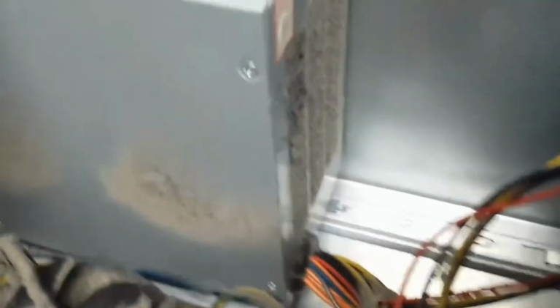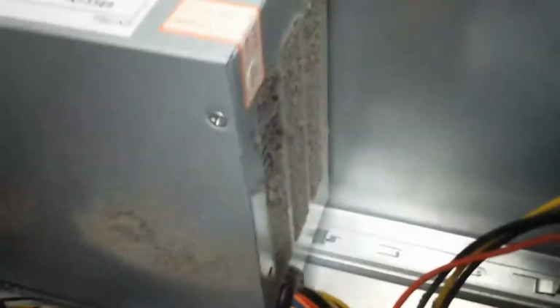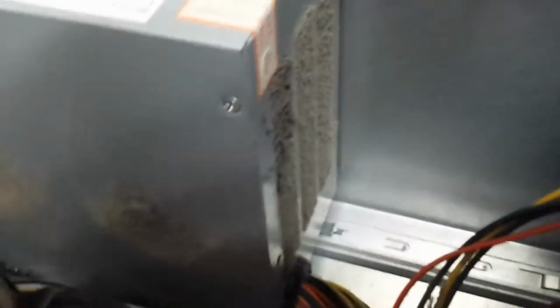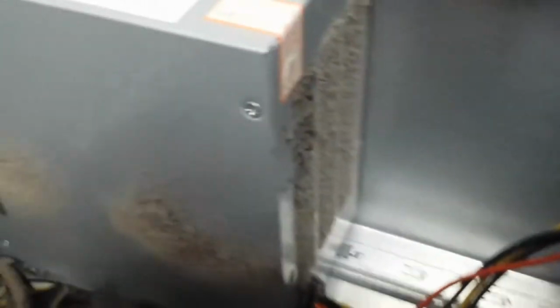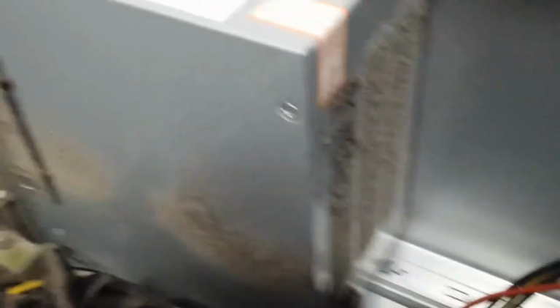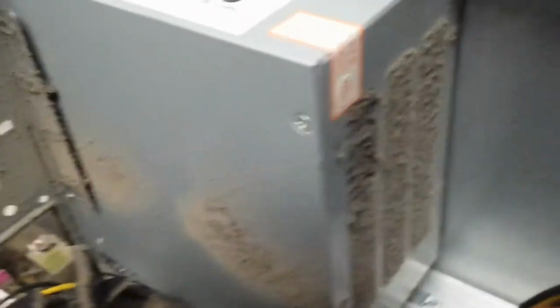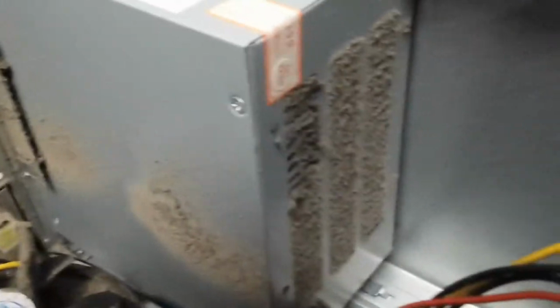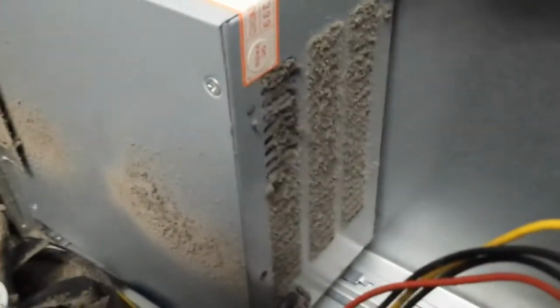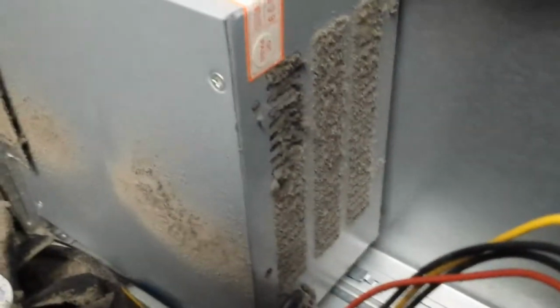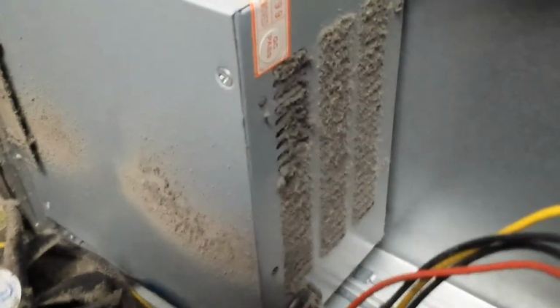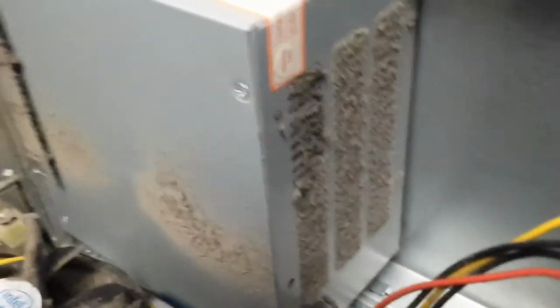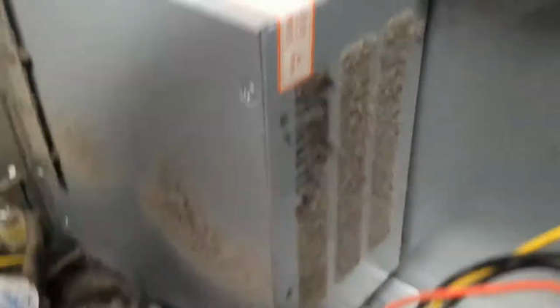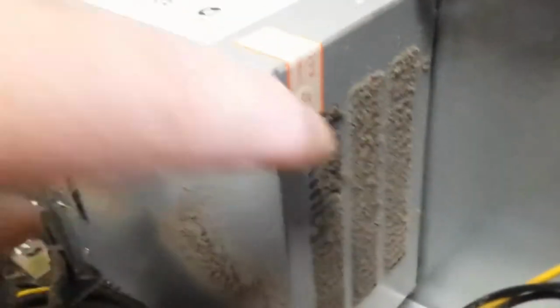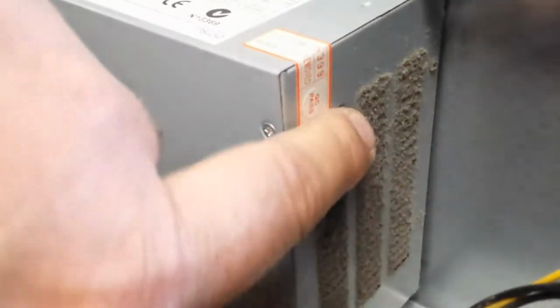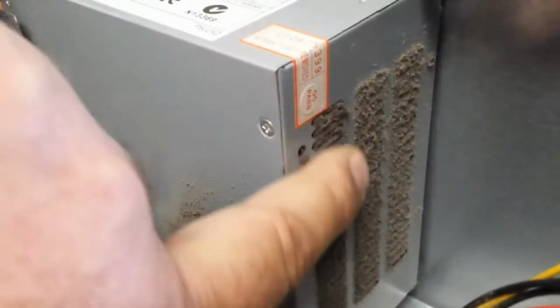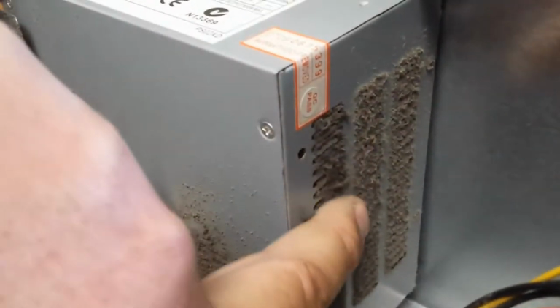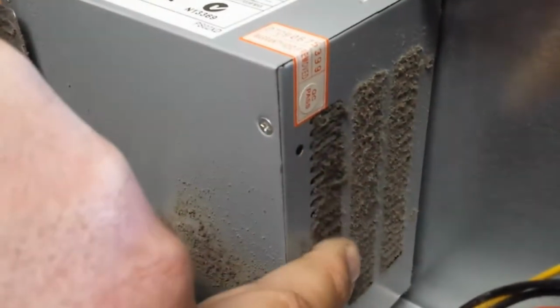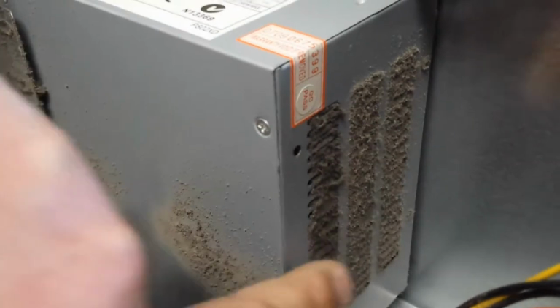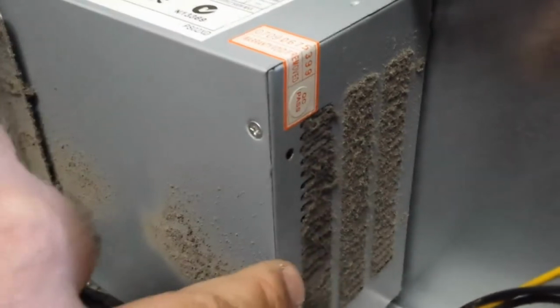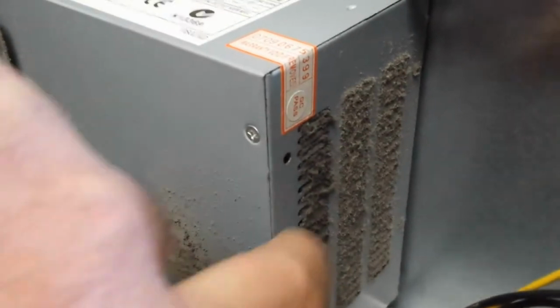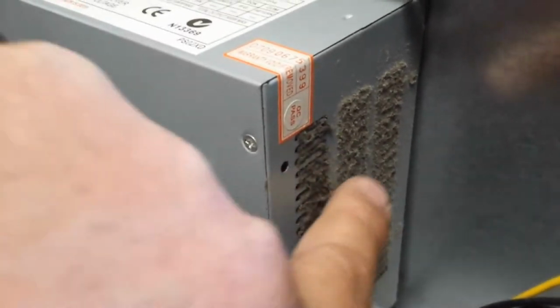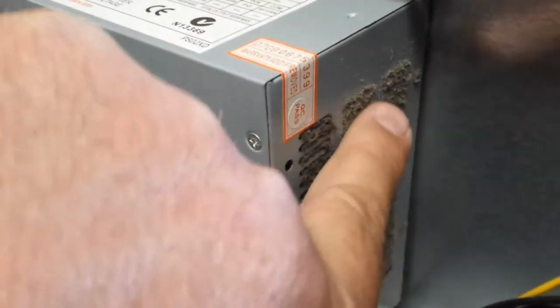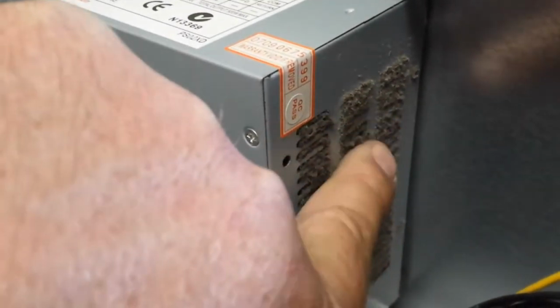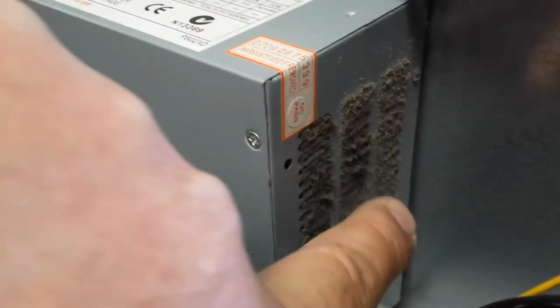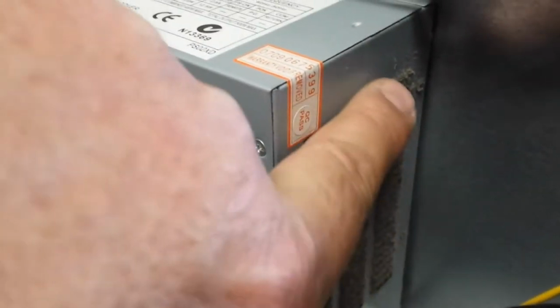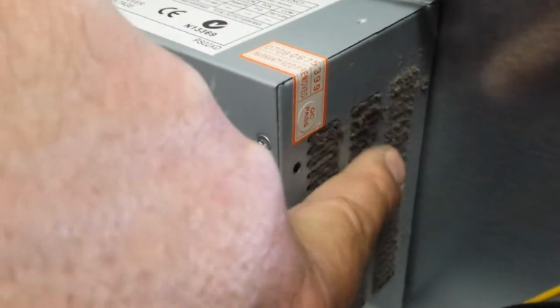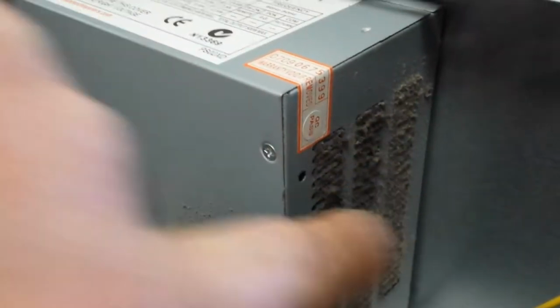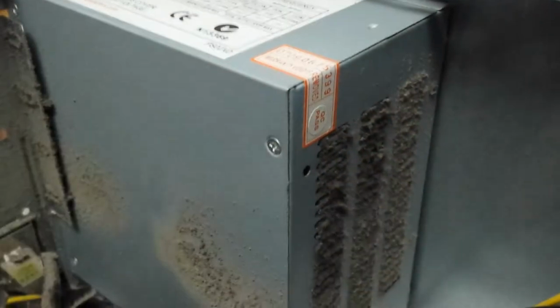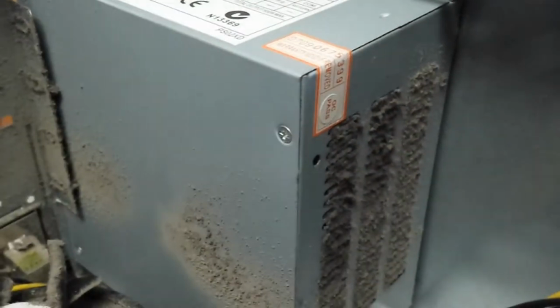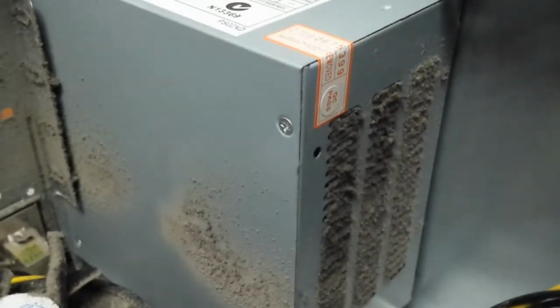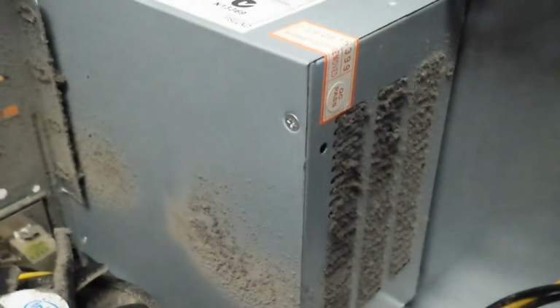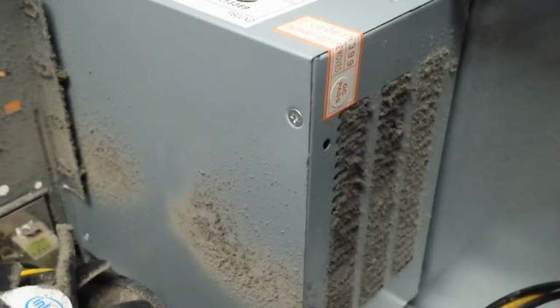Not only does the cooling system have a fan, but the power unit also has a fan, and you can see here that it's been sucking in dust and fluff and all sorts of other particles as well, so that'll need to be cleaned.